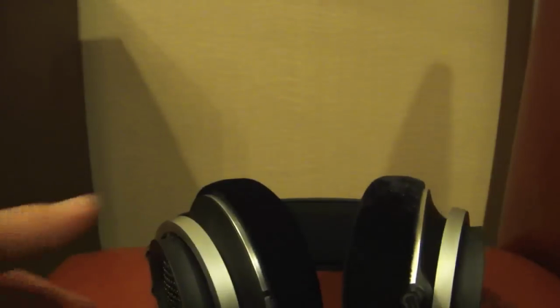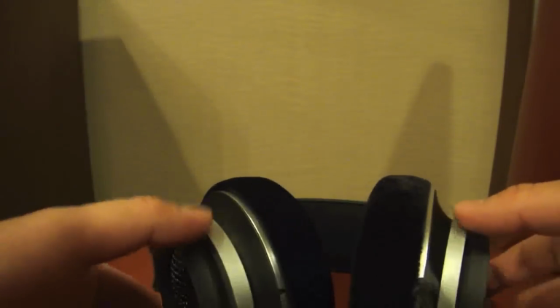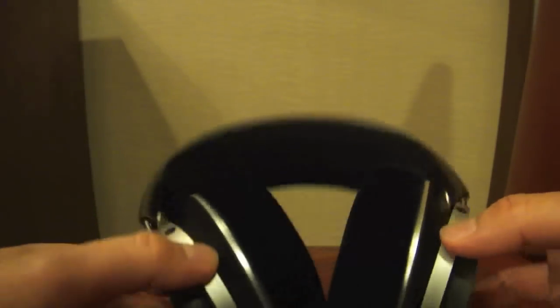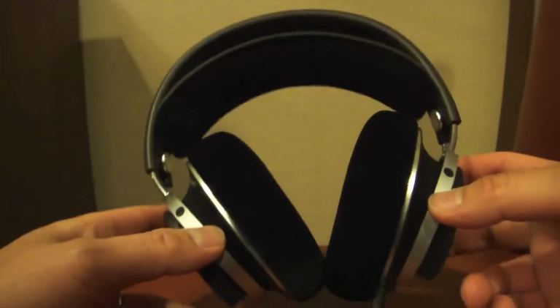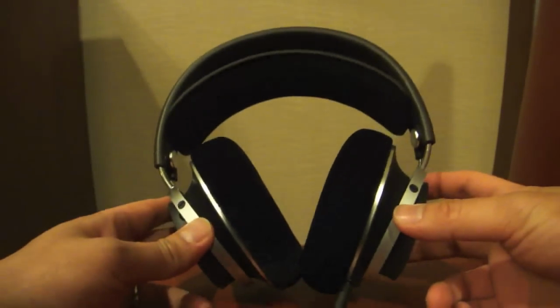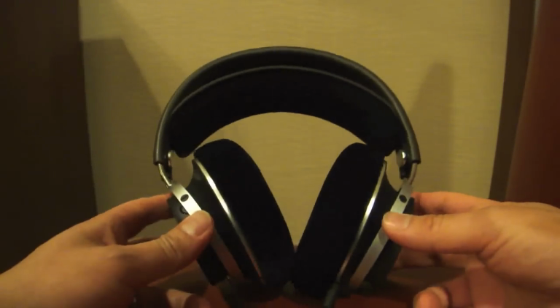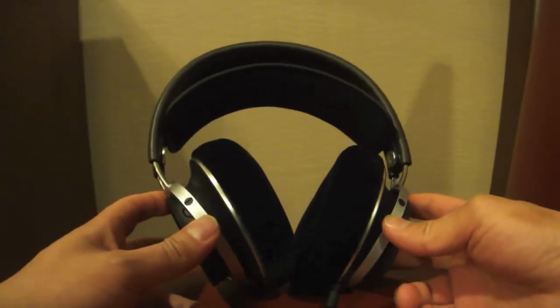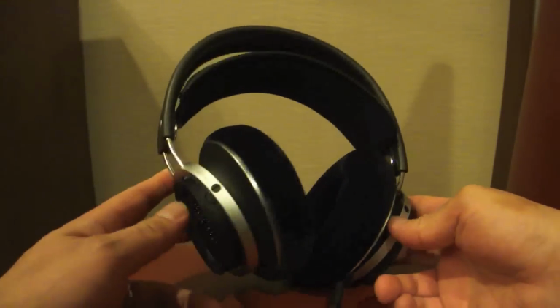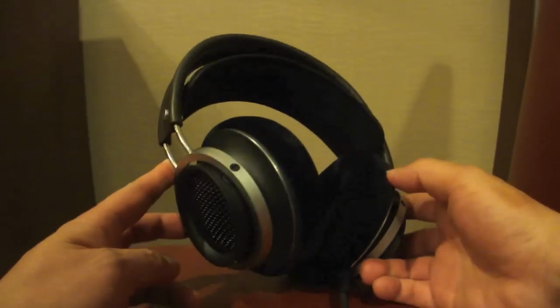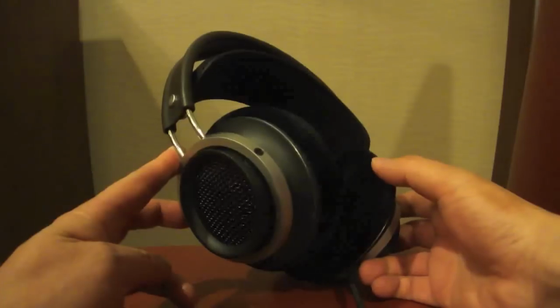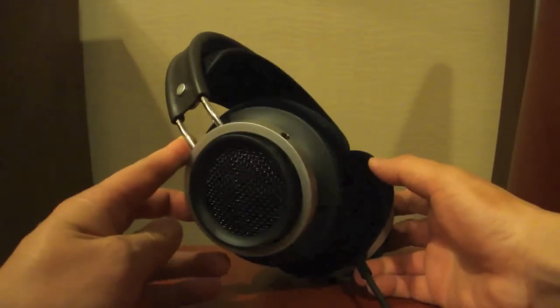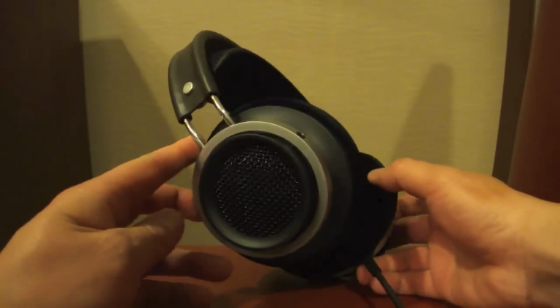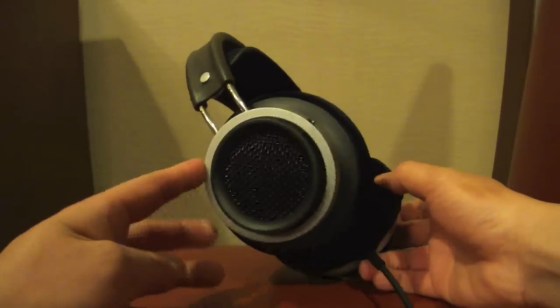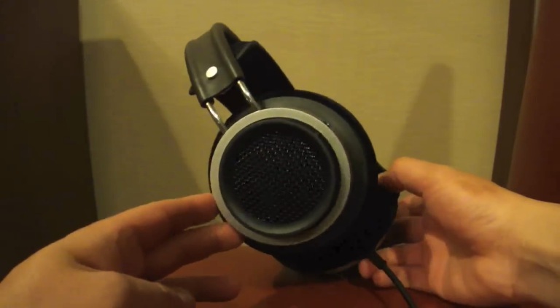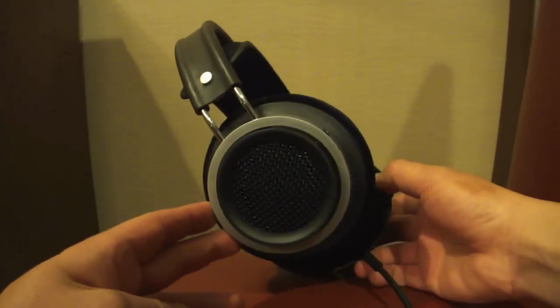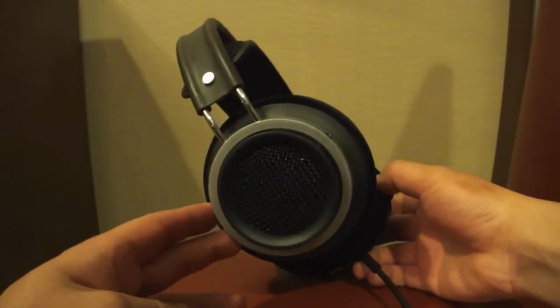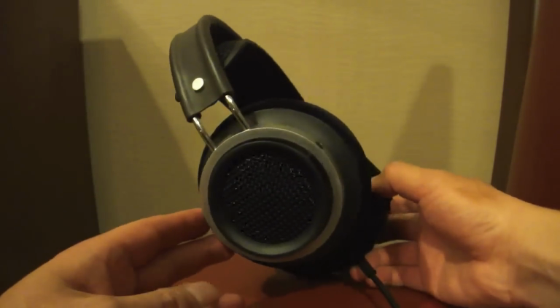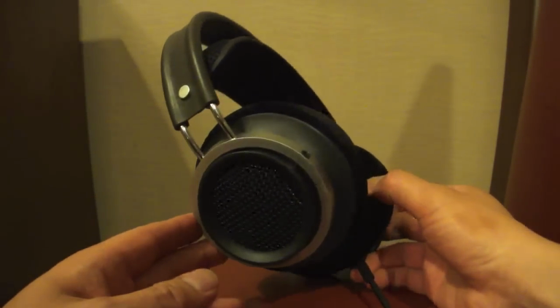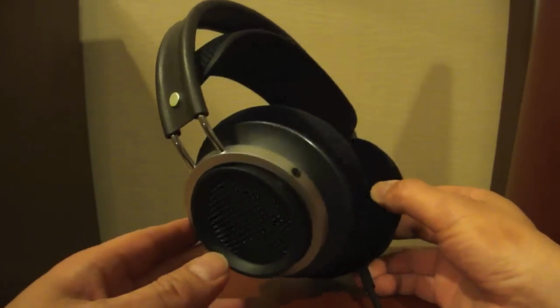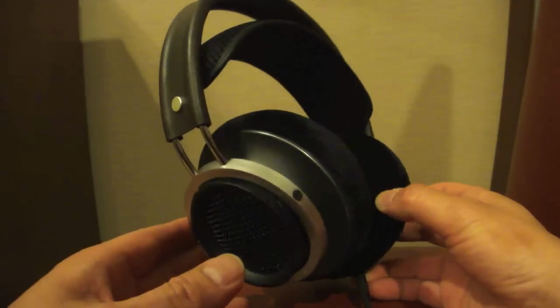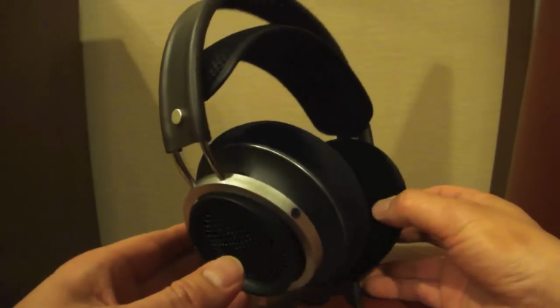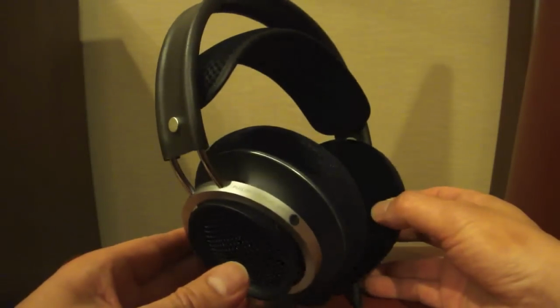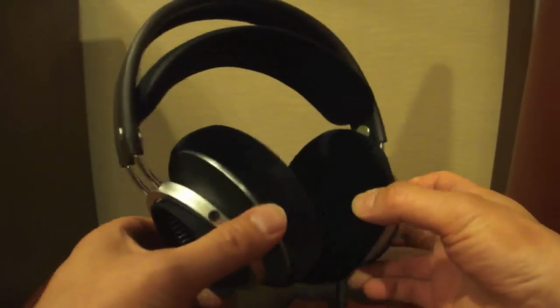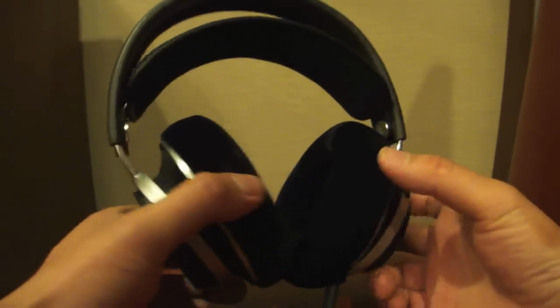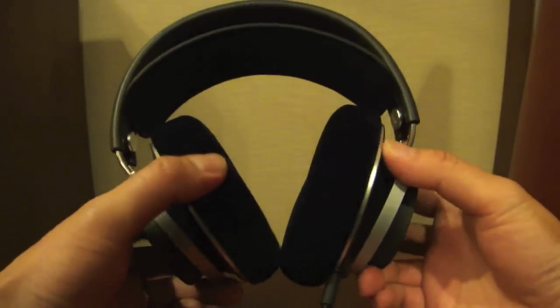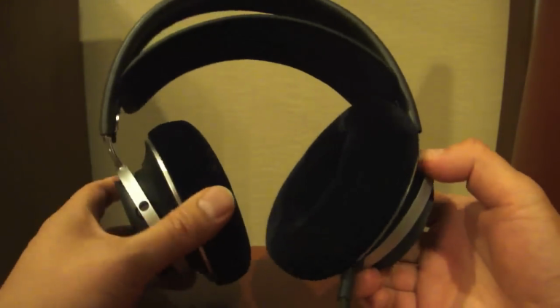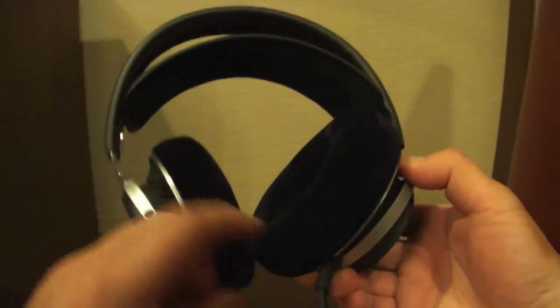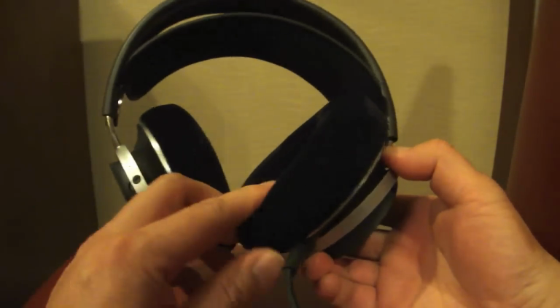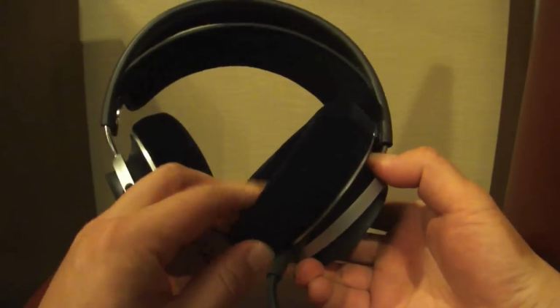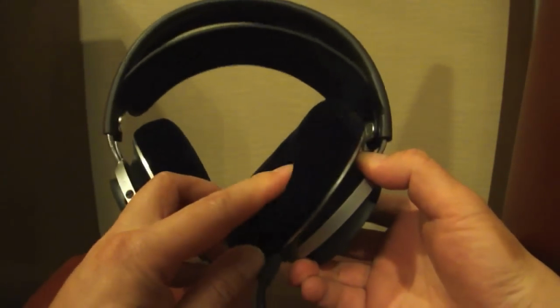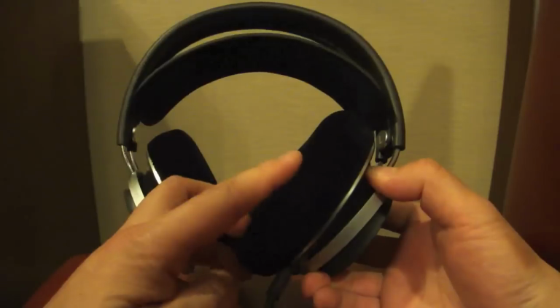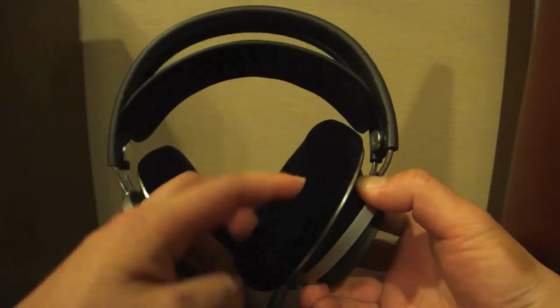Hey everyone, it's Mike again. Today I have another first look at a brand new product — this is the Philips Fidelio X1 headphones. It is a top-of-the-line model and it should sell for around $3.99 when it hits the streets in the US.